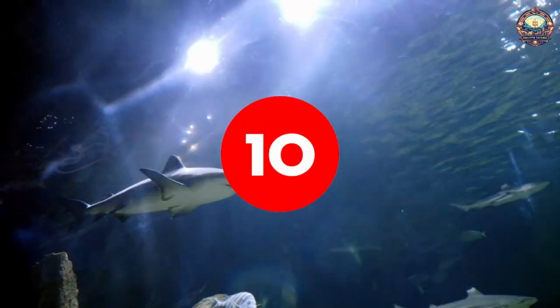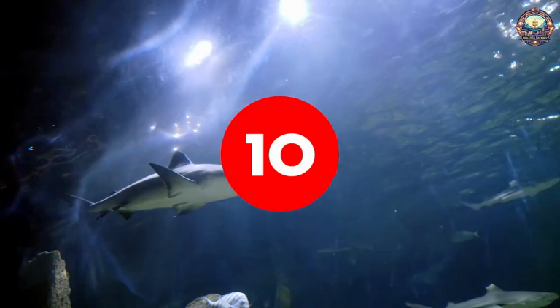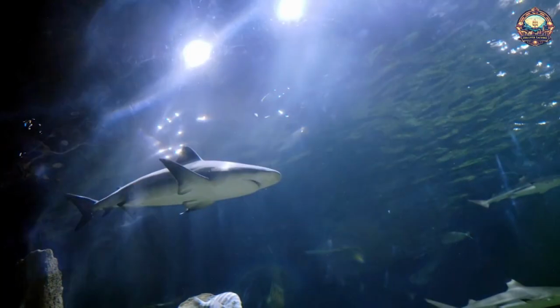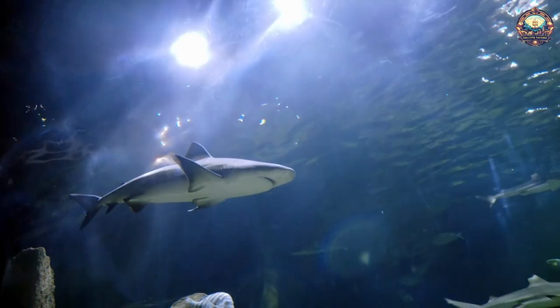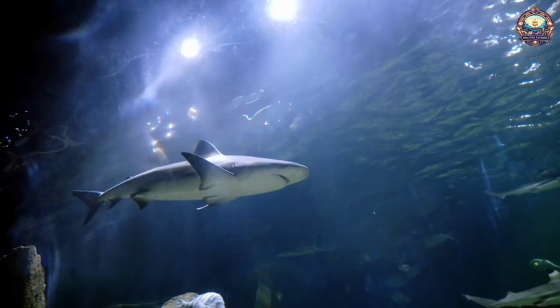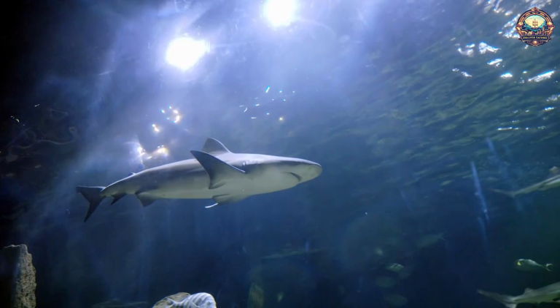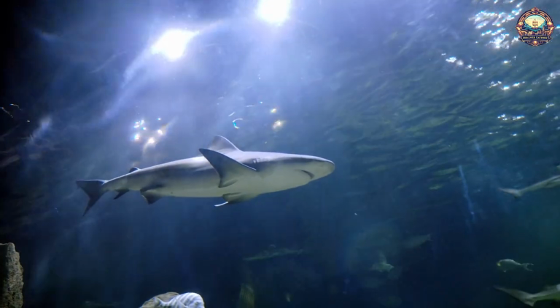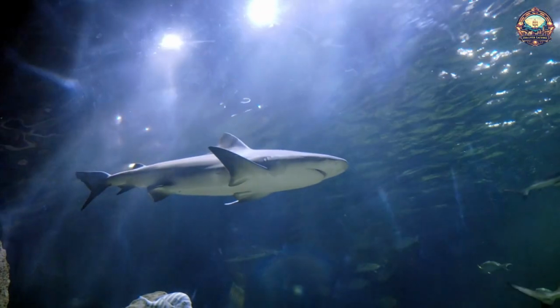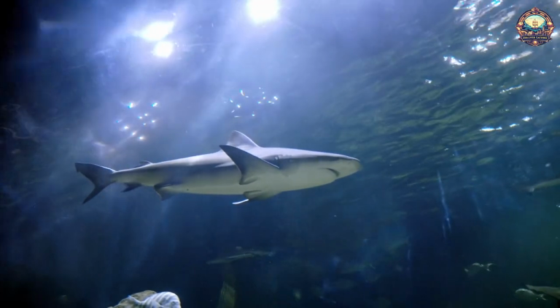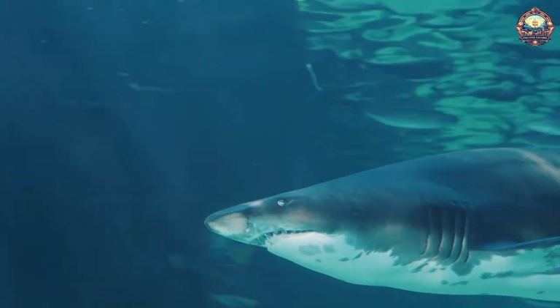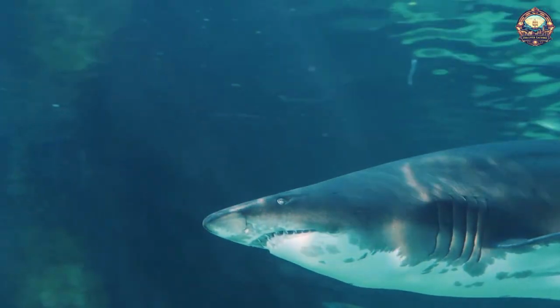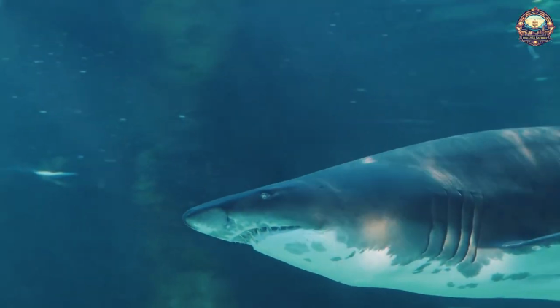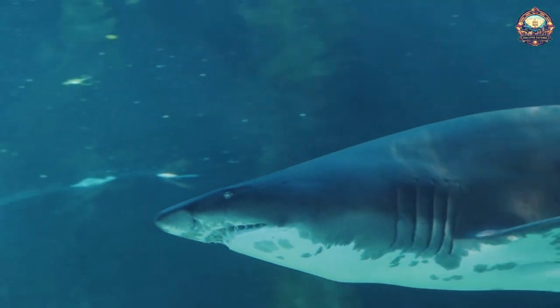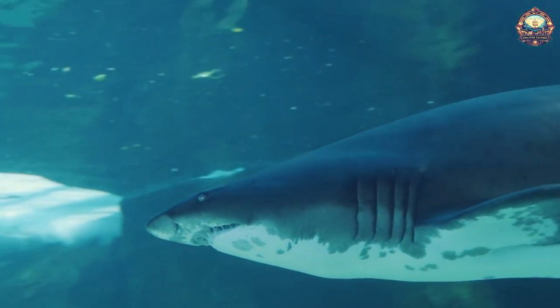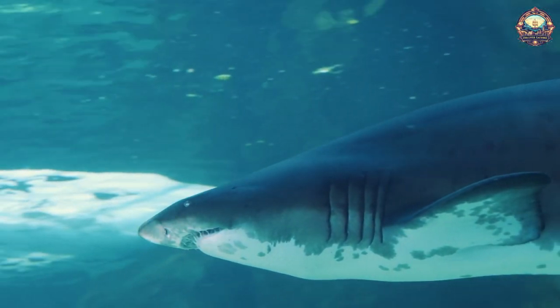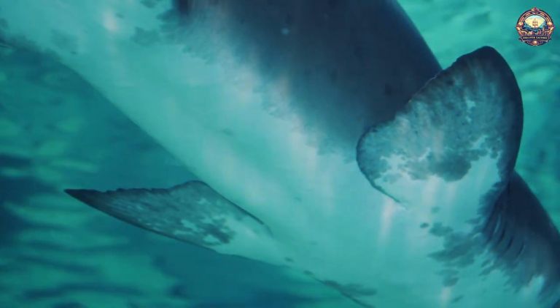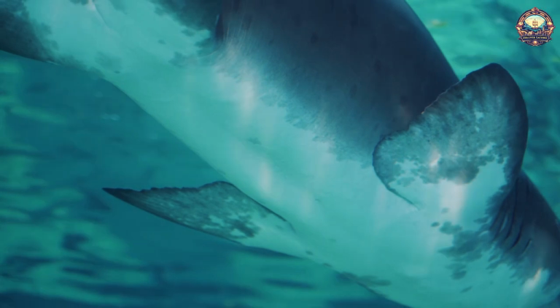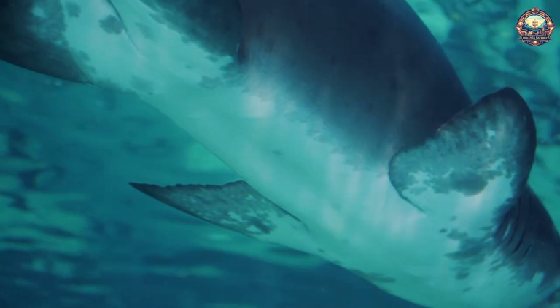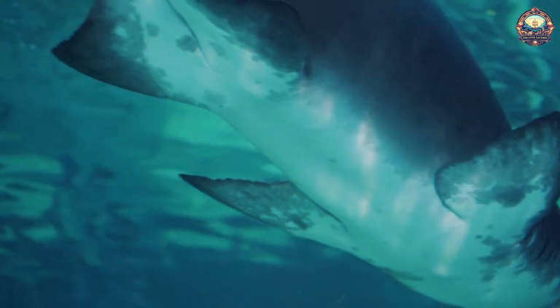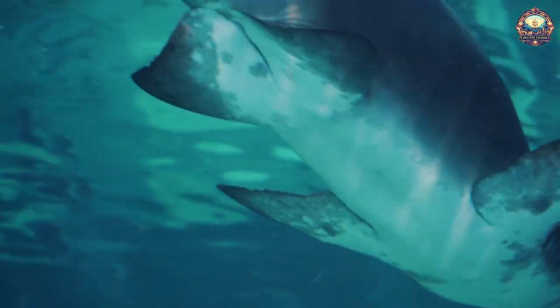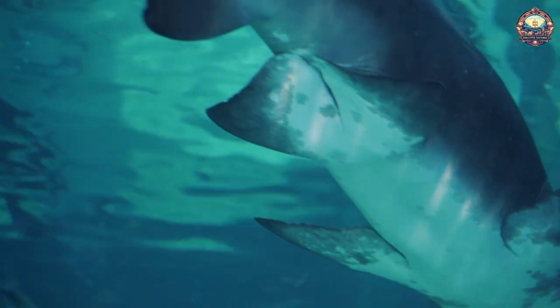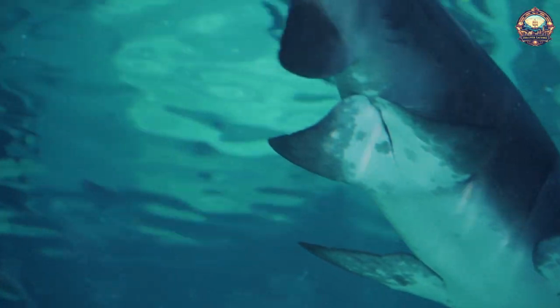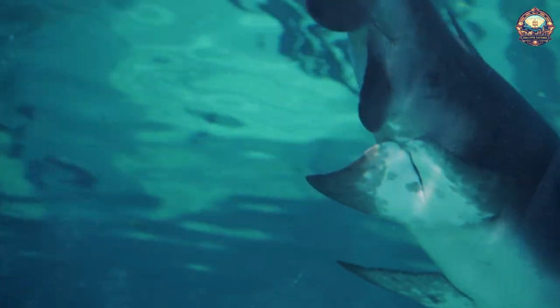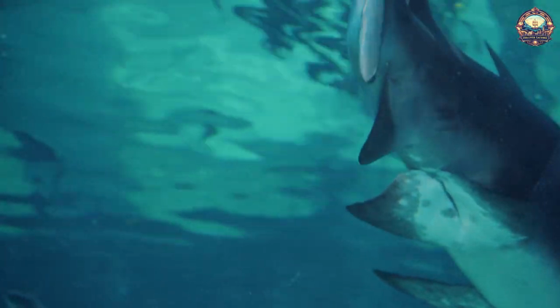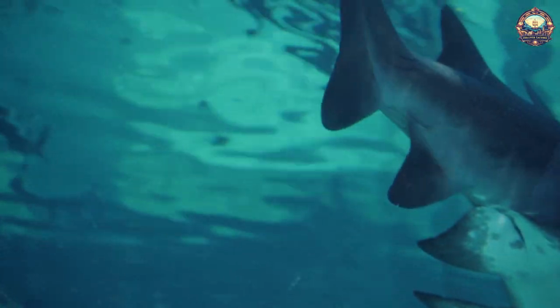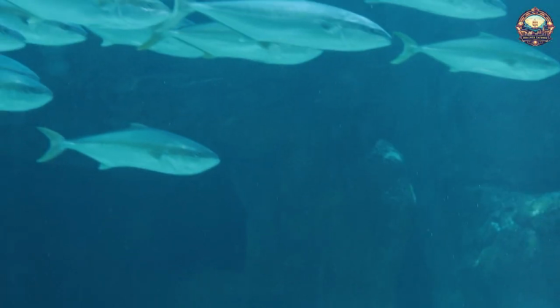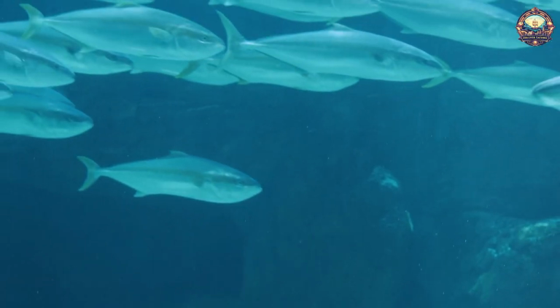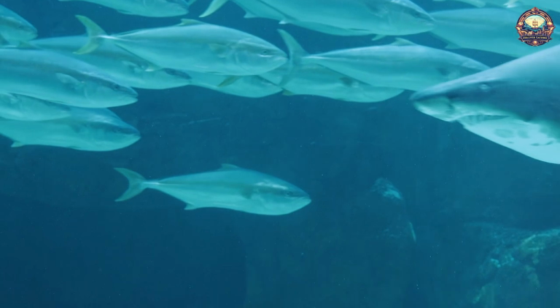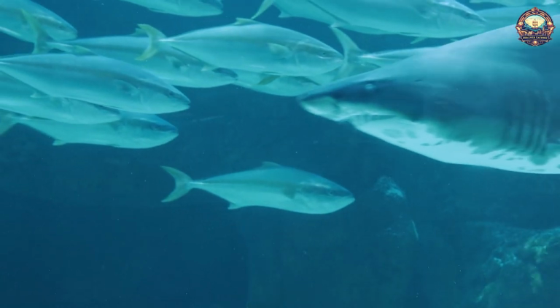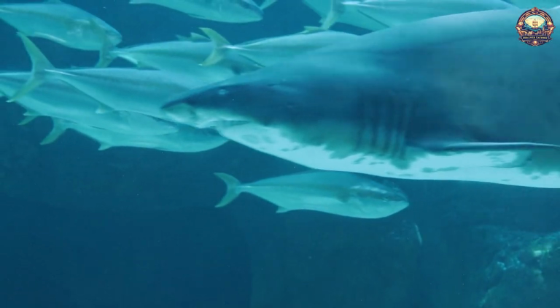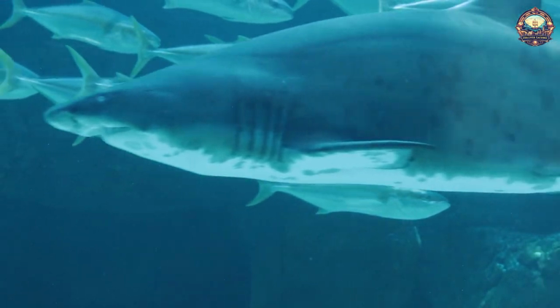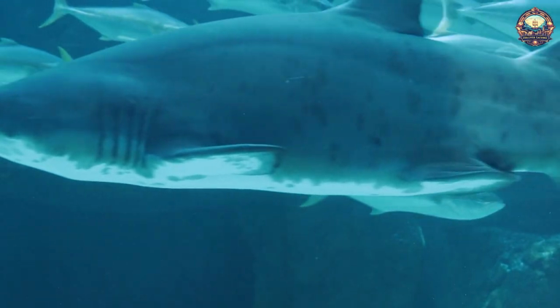10. Sharks. Sharks have specialized receptors on their snouts called ampullae of Lorenzini. These receptors help the shark detect electric fields given off by potential meals. This can come in handy in the deep blue sea, where prey may be far away or camouflaging themselves.